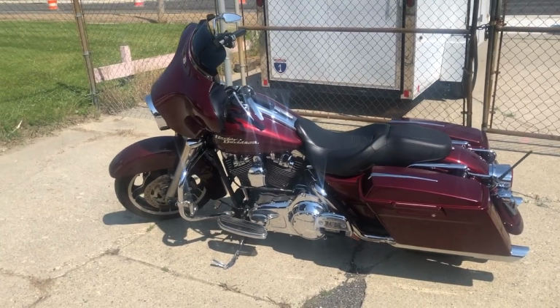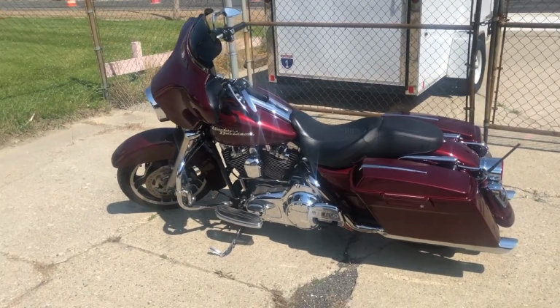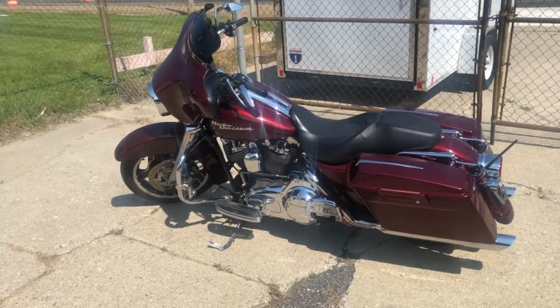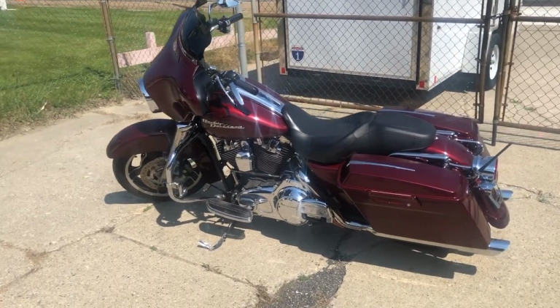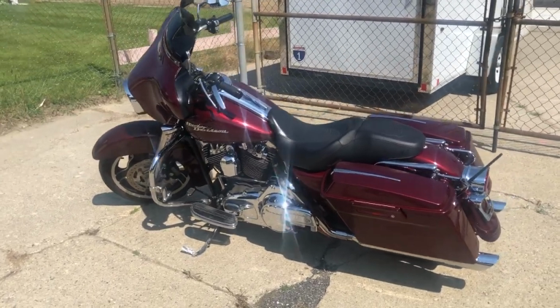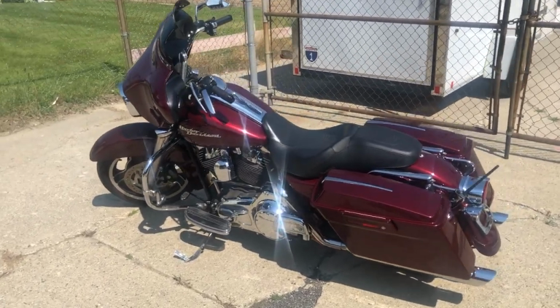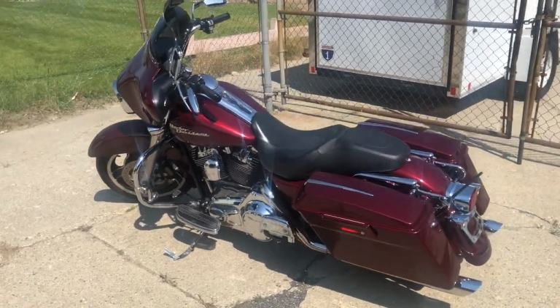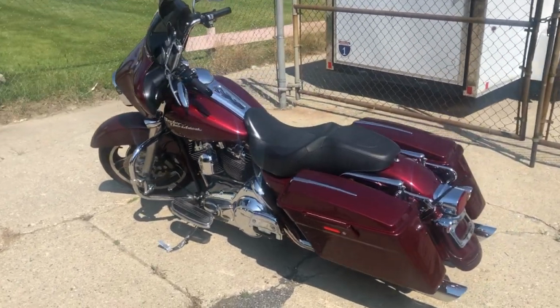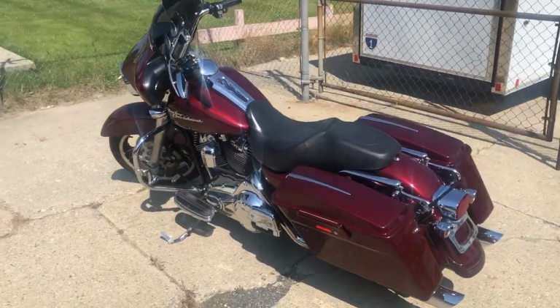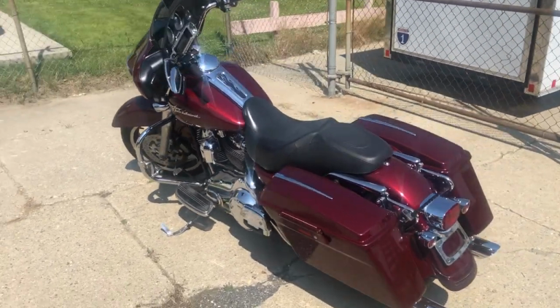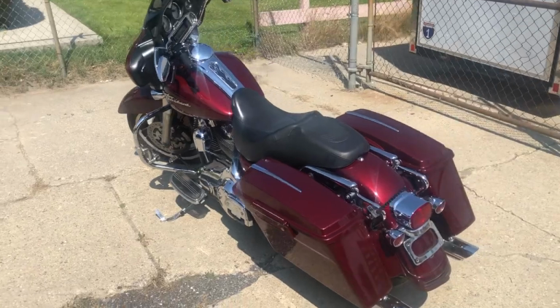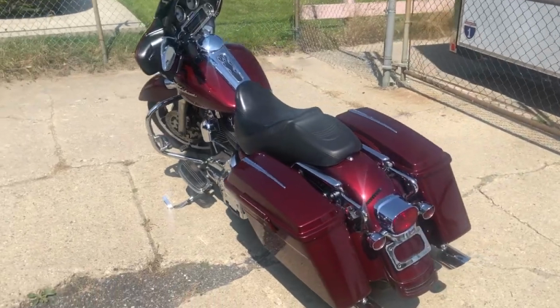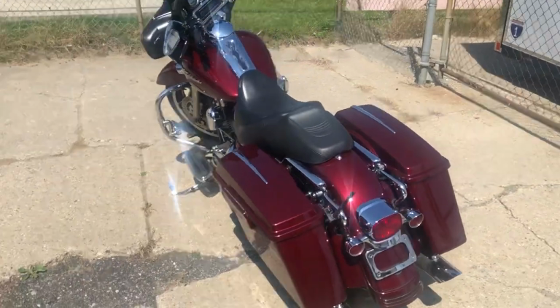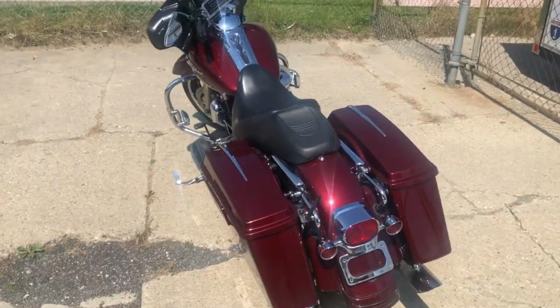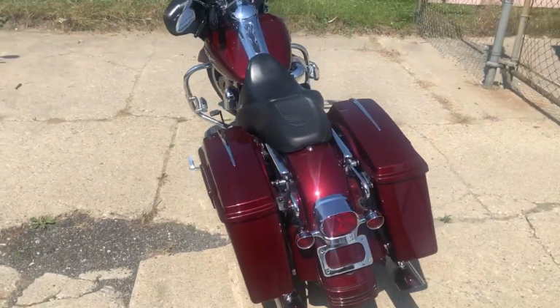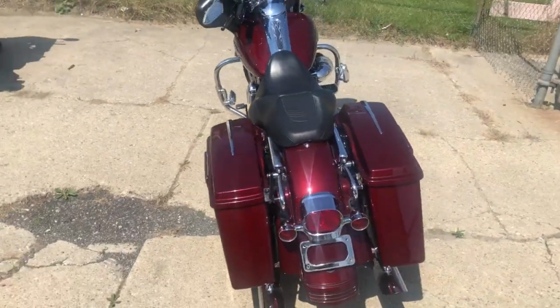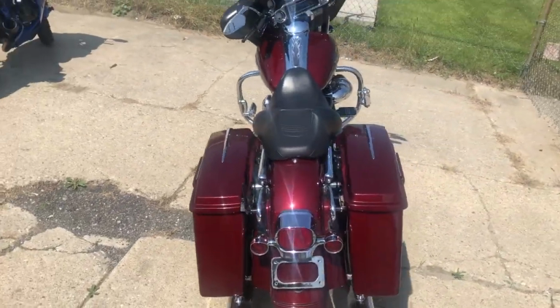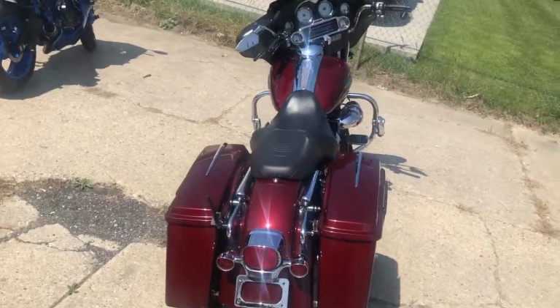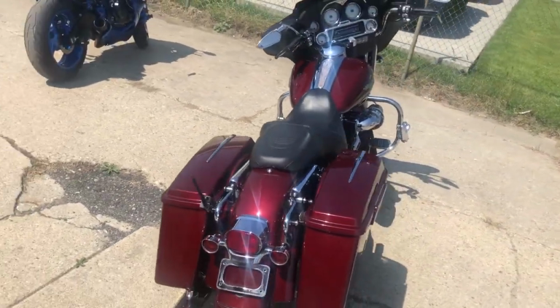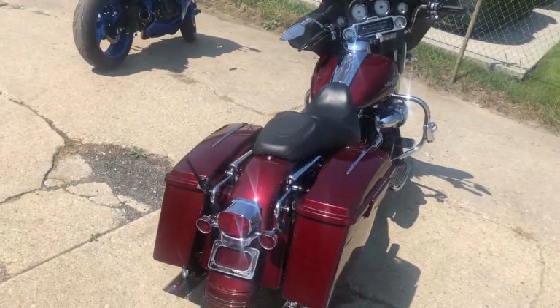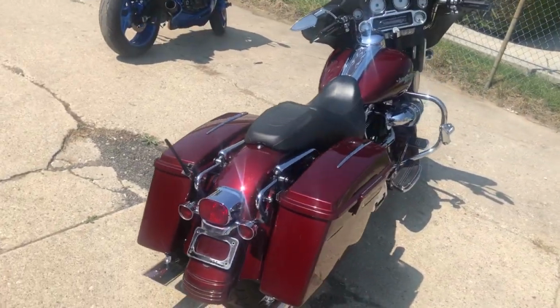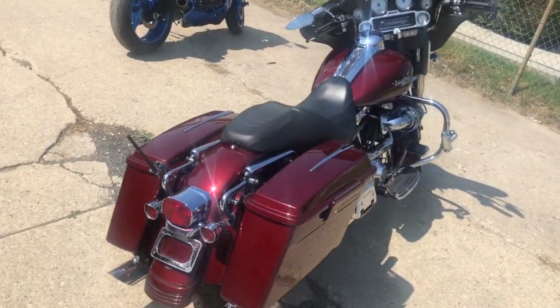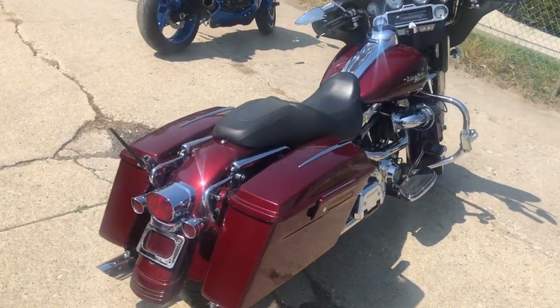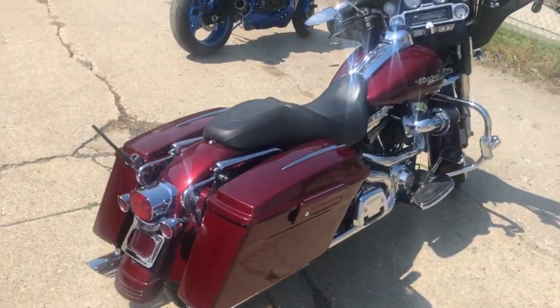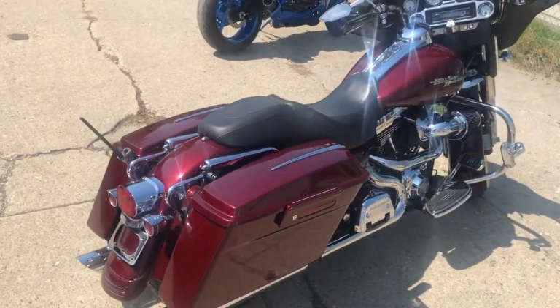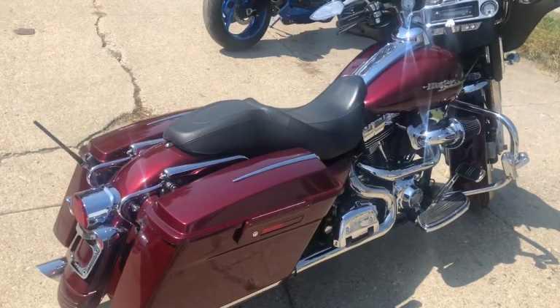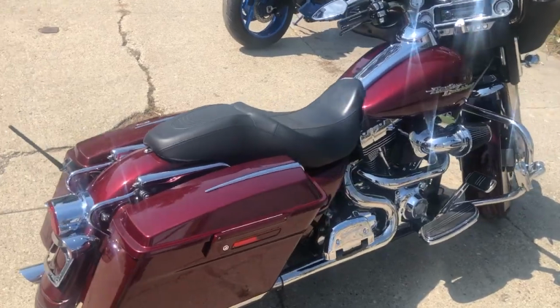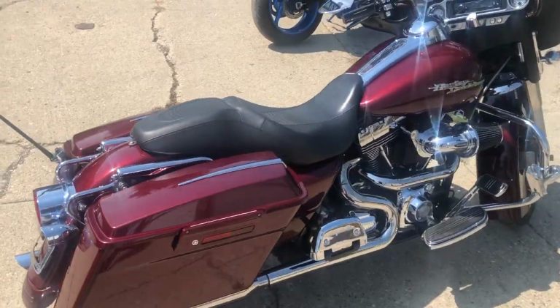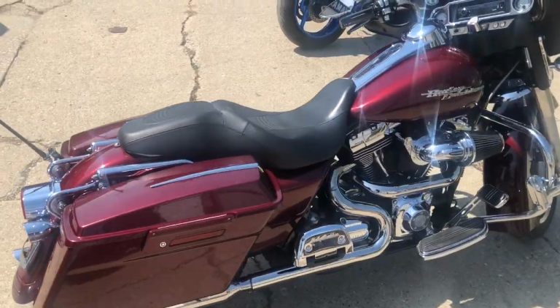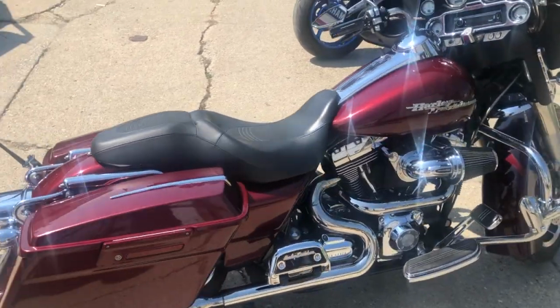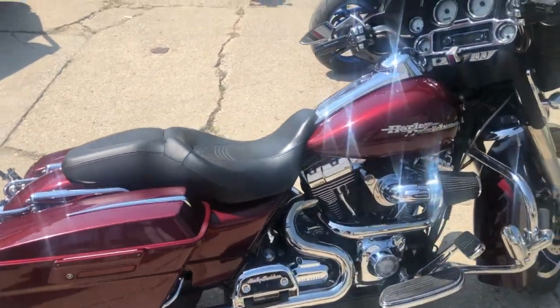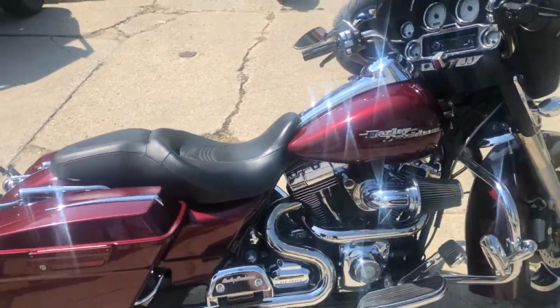Hey guys, approvalpowersports.com here doing some videos on some stuff that just came into the showroom. Check this one out — we got a 2008 Street Glide here, super clean bike. We got the Screaming Eagle intake, JMaker headlight, upgraded floorboards.